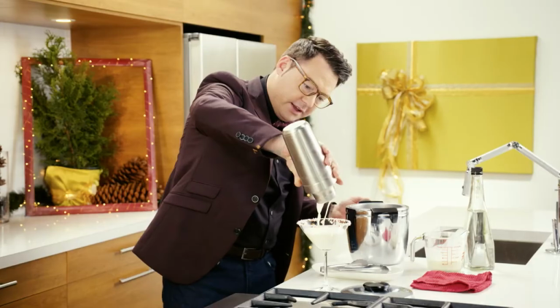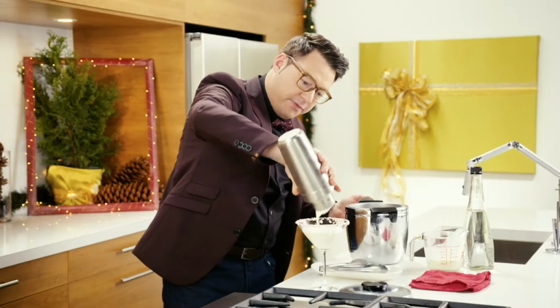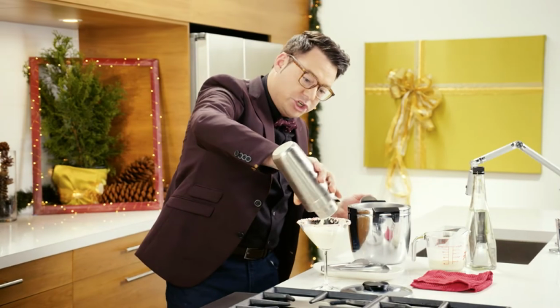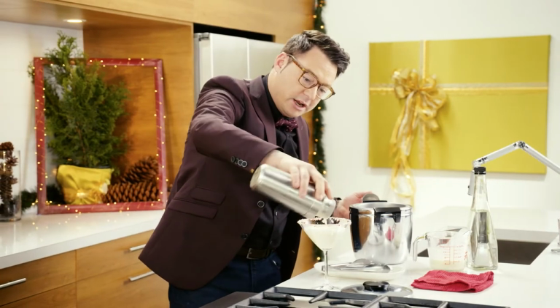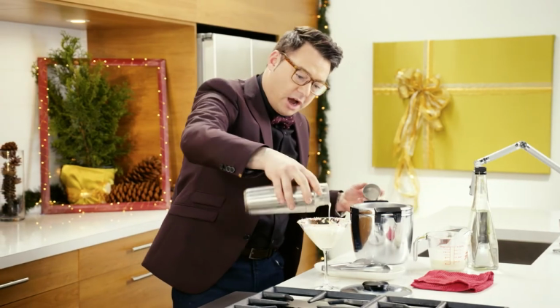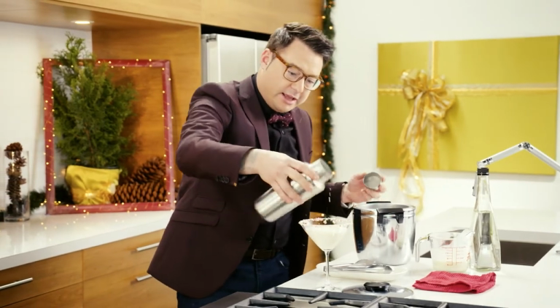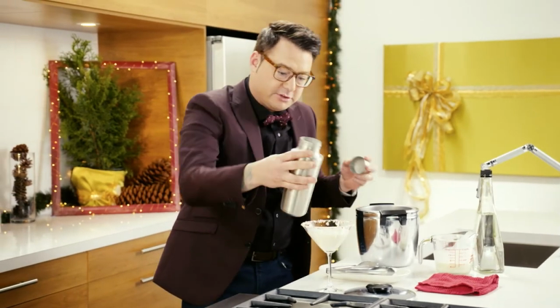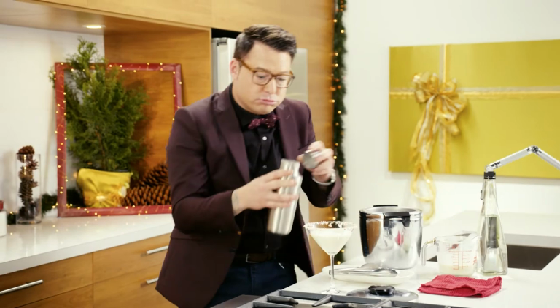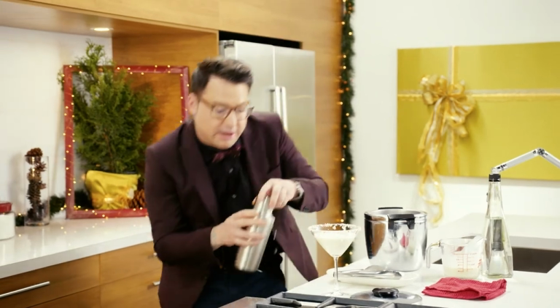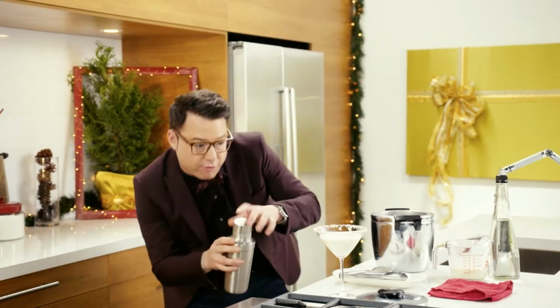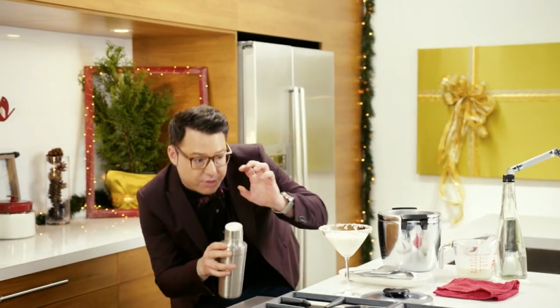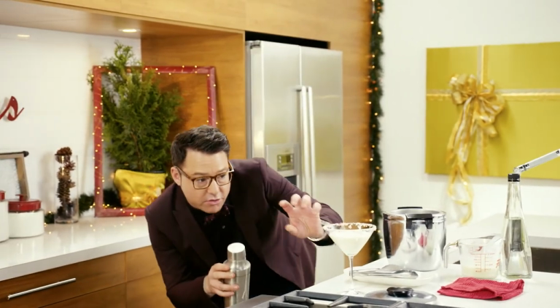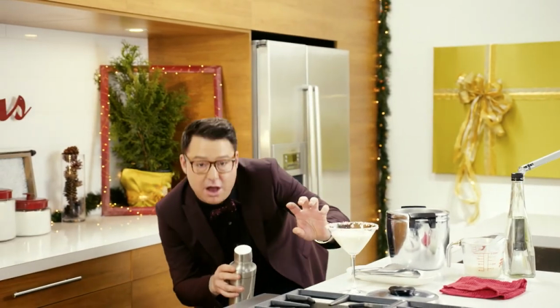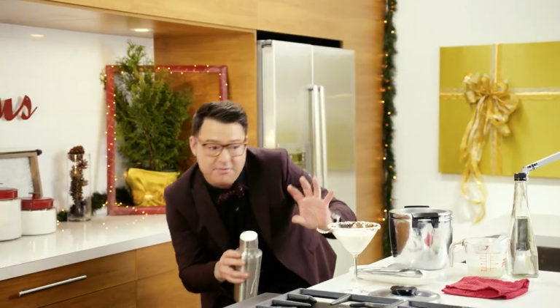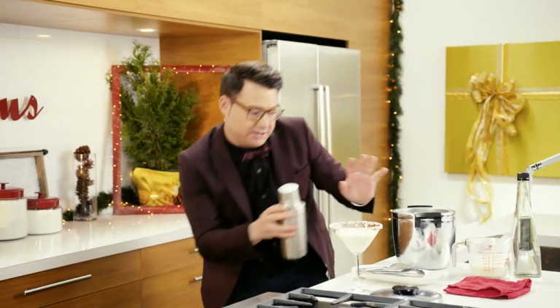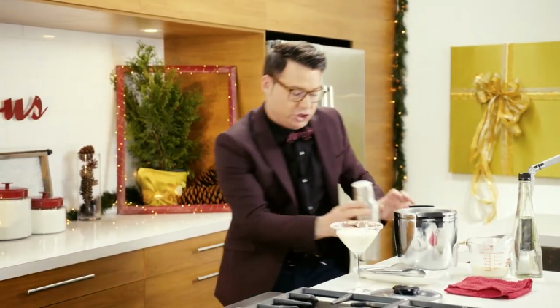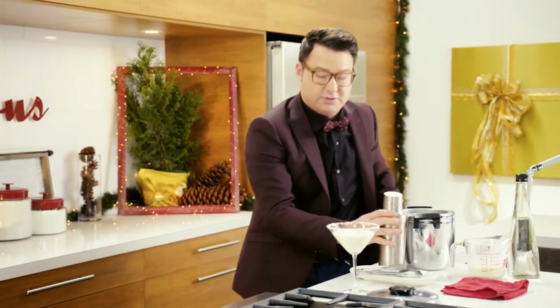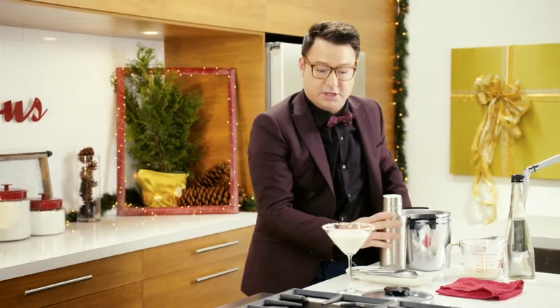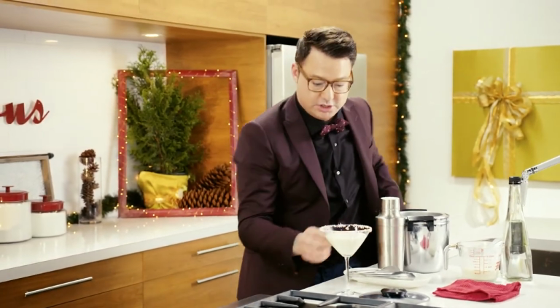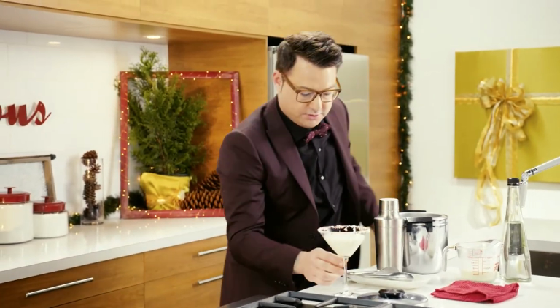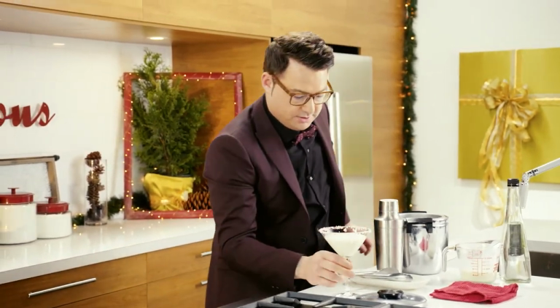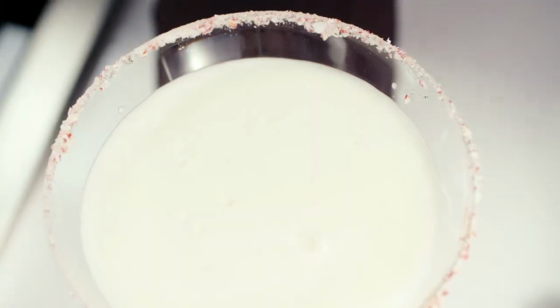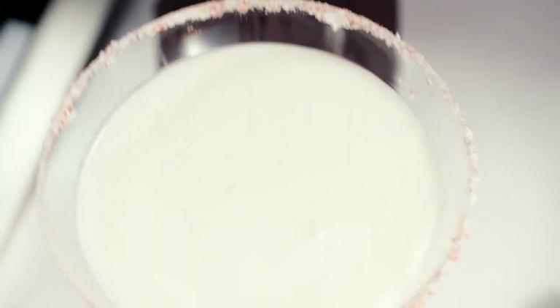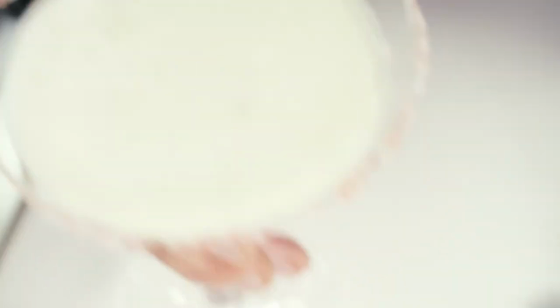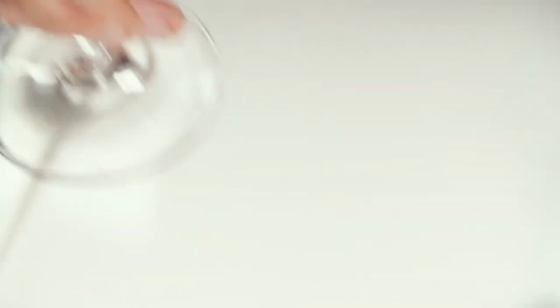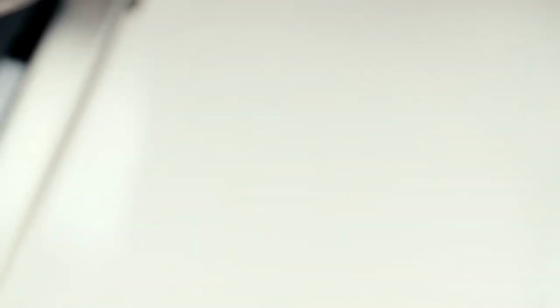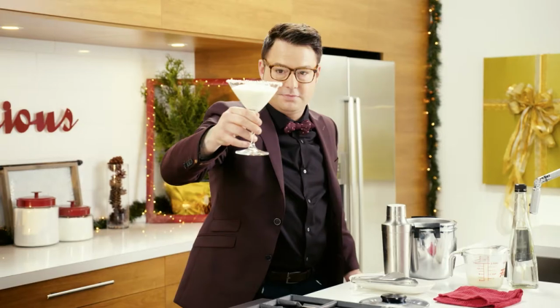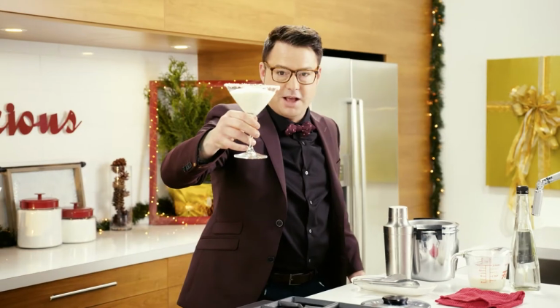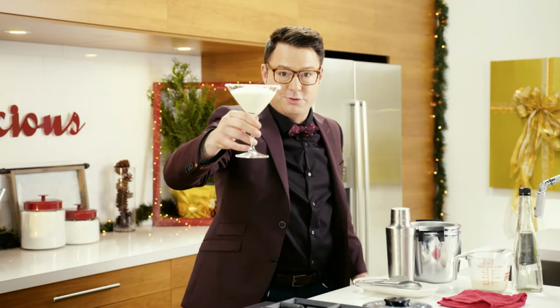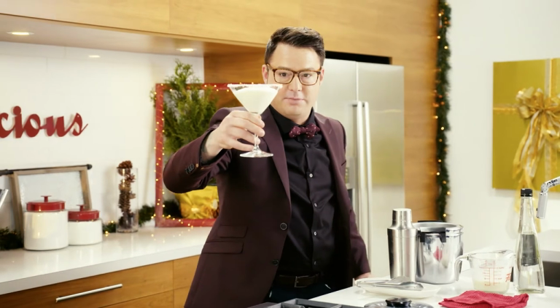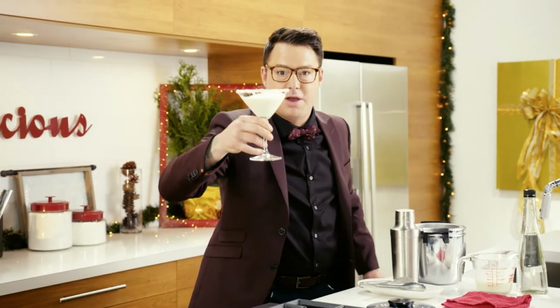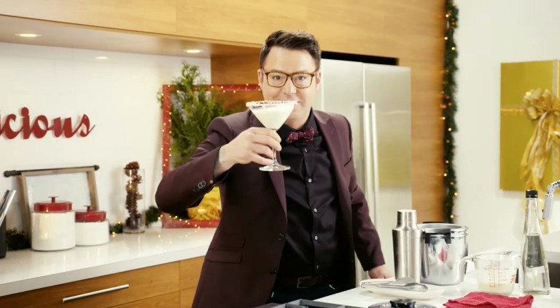If you shake it a lot, it gets really frothy on the top. It's just delicious. That looks great. Happy holidays.